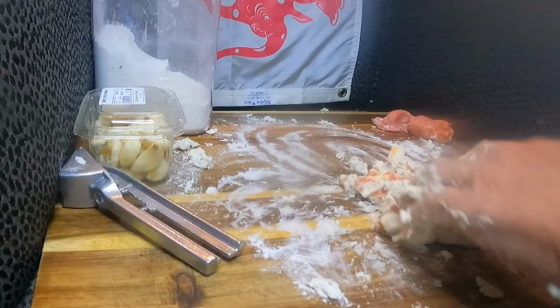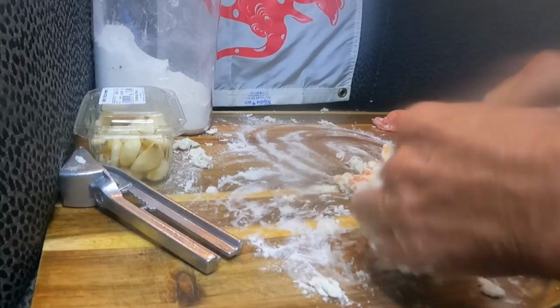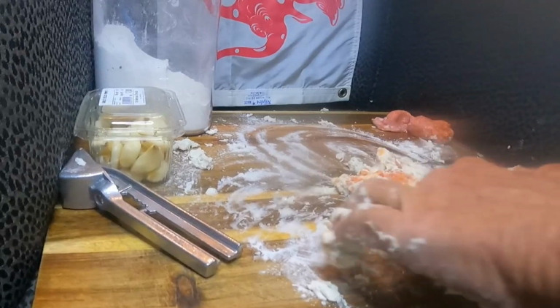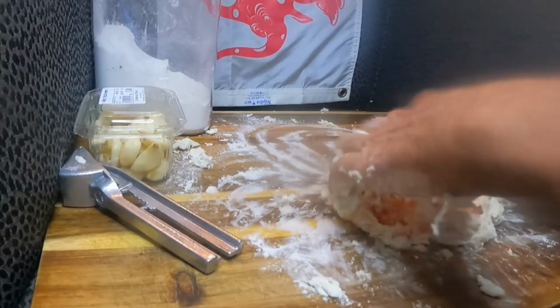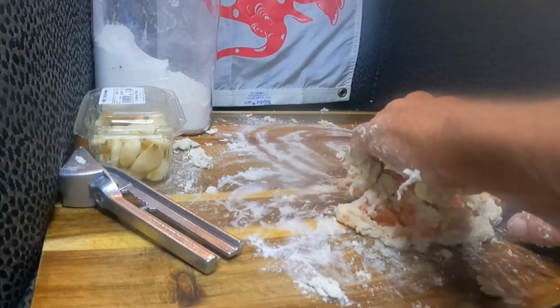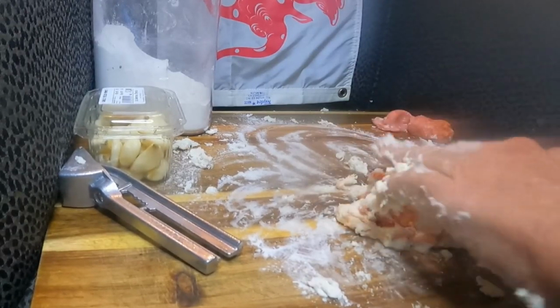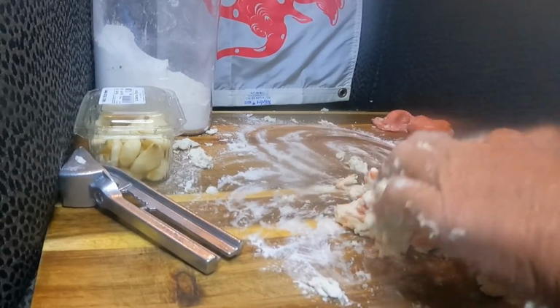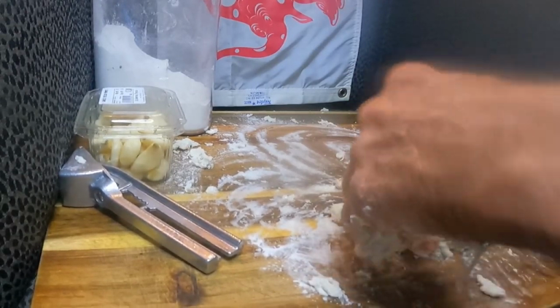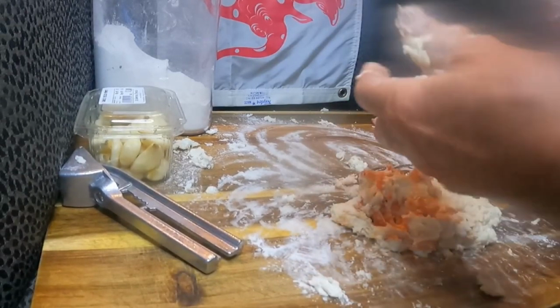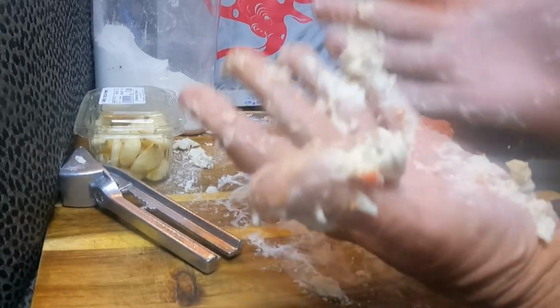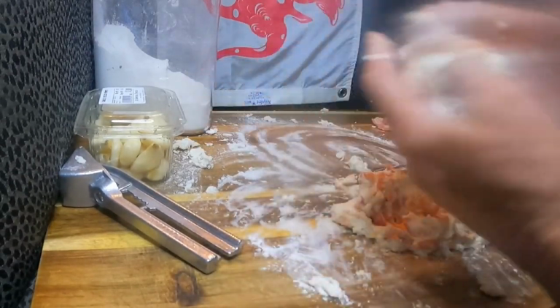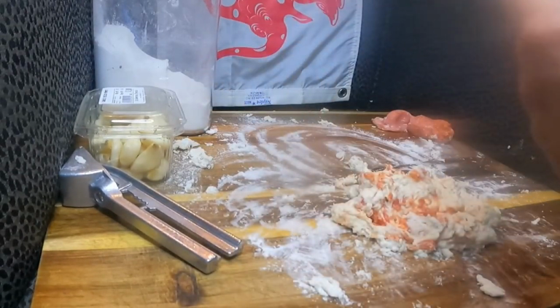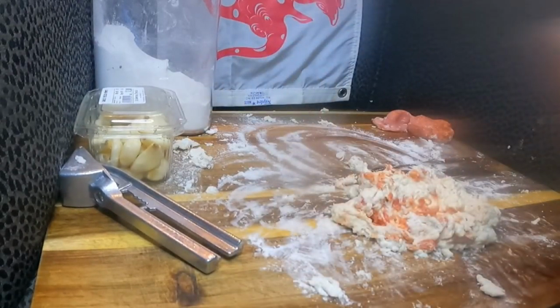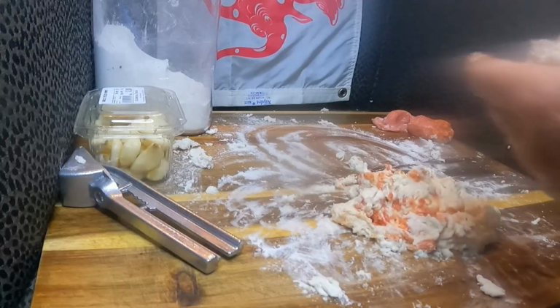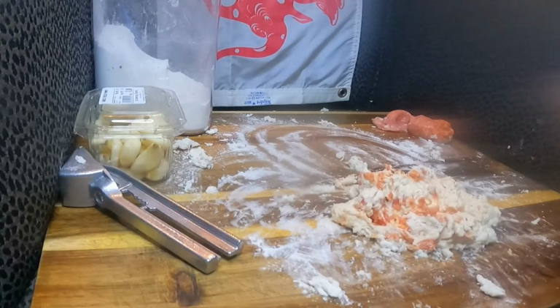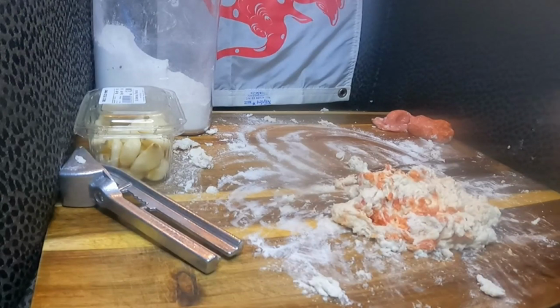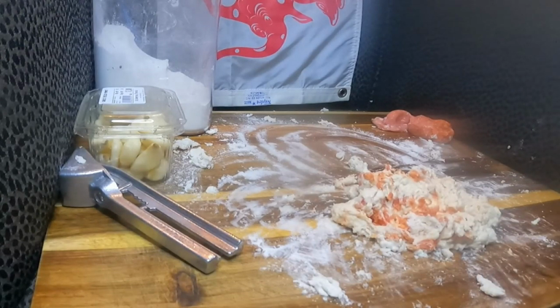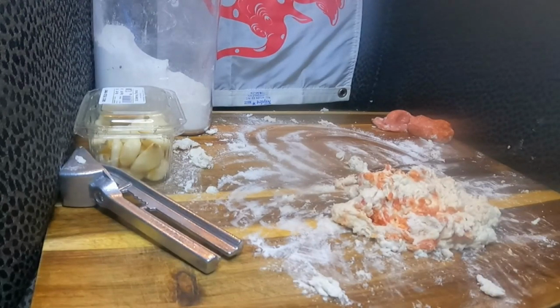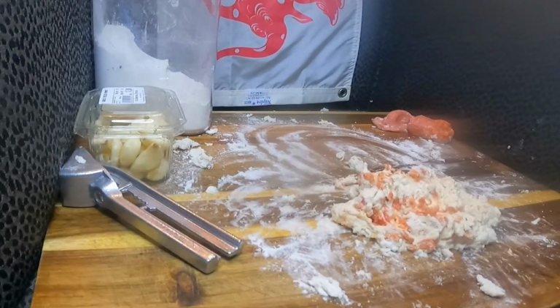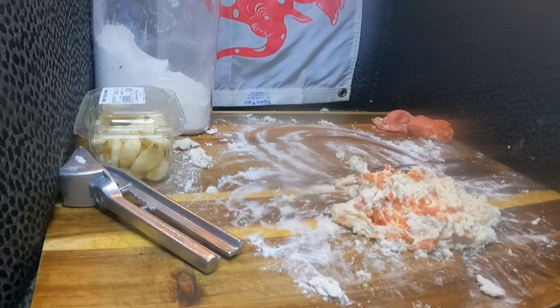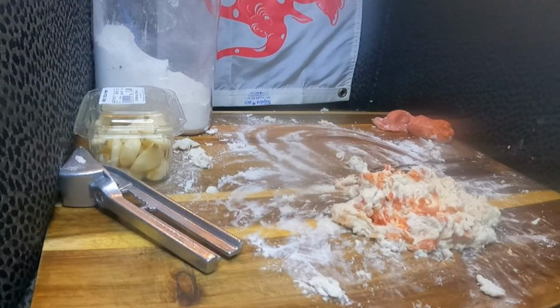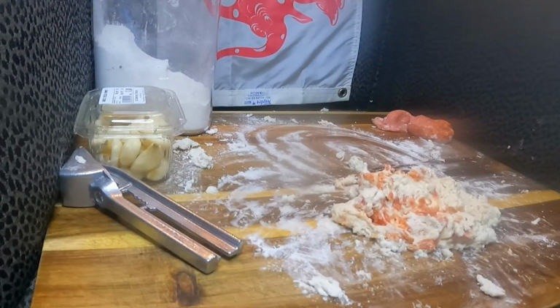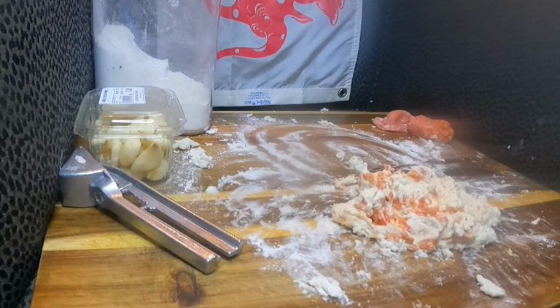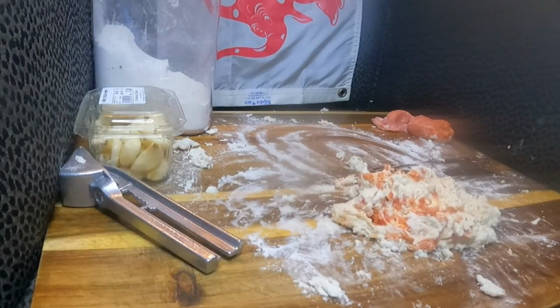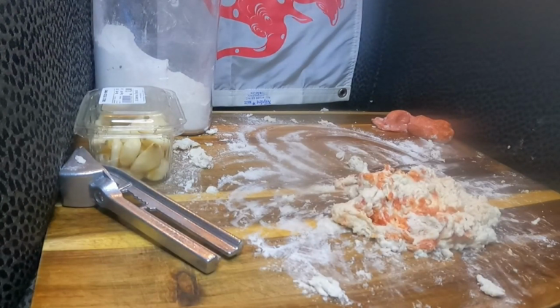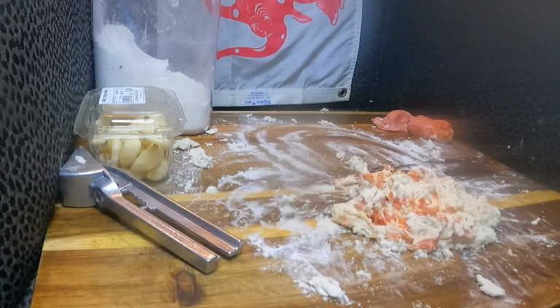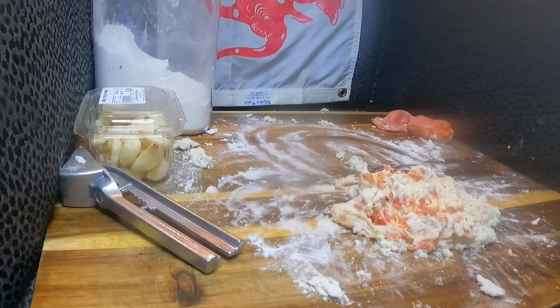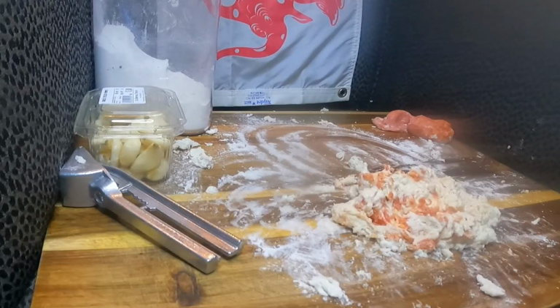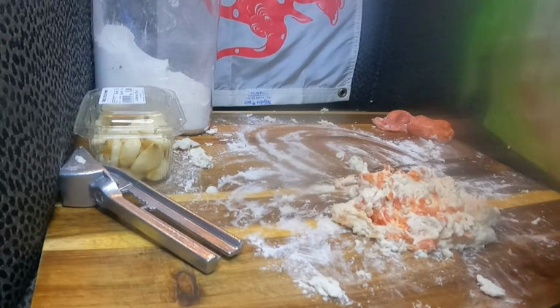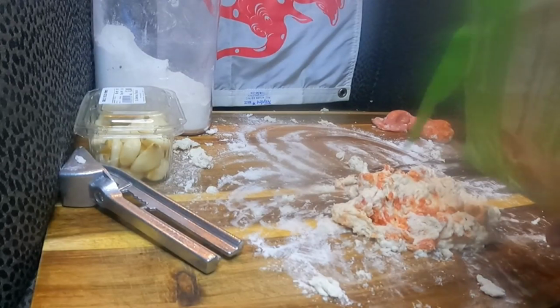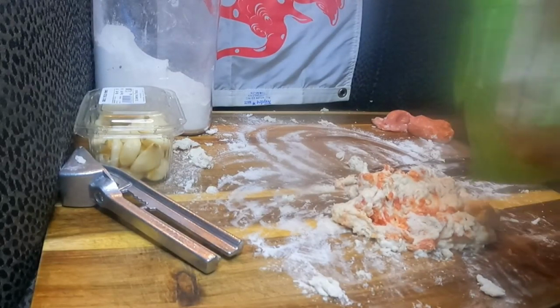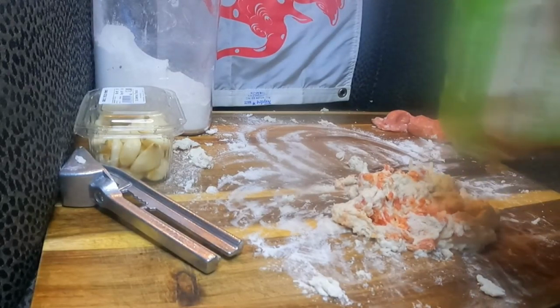Probably should have pulled the cheese out before my hands got like this, but anyway — I'm going to get the cheese.